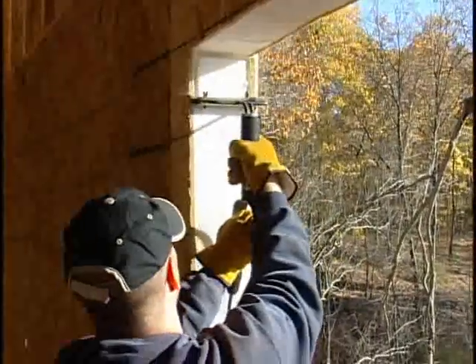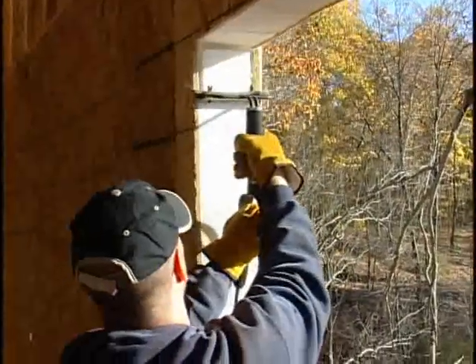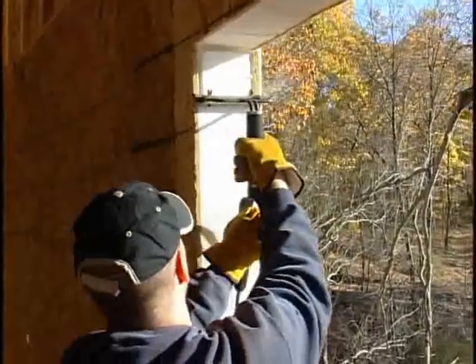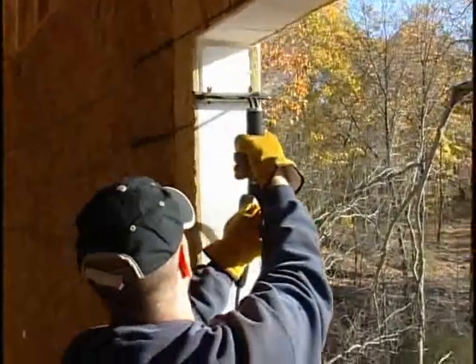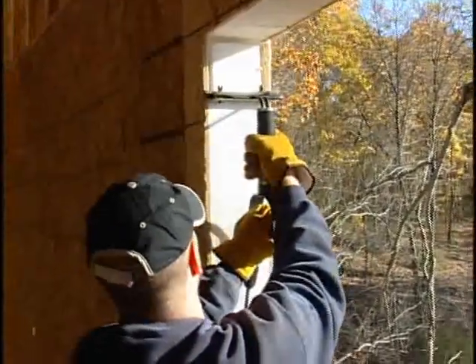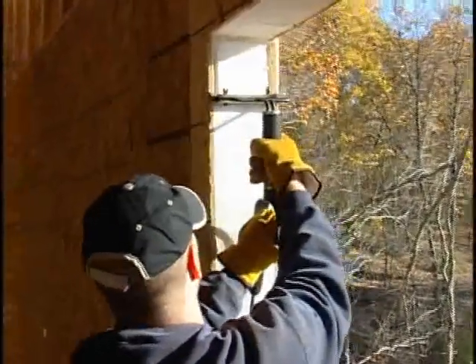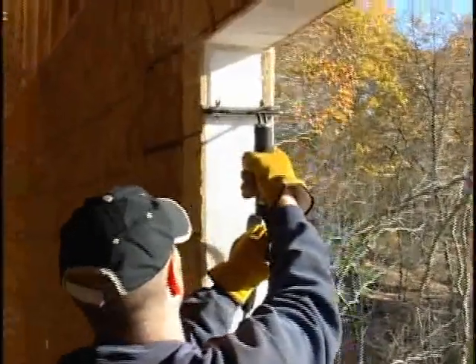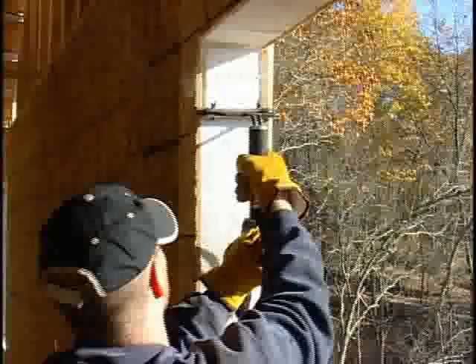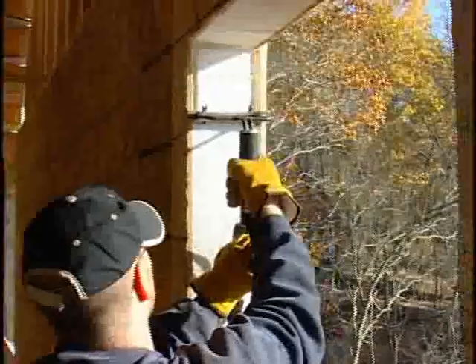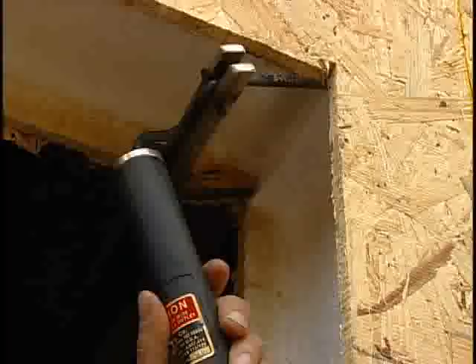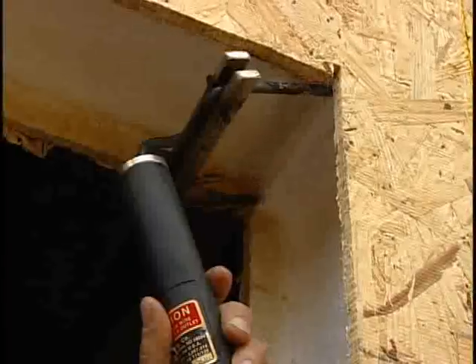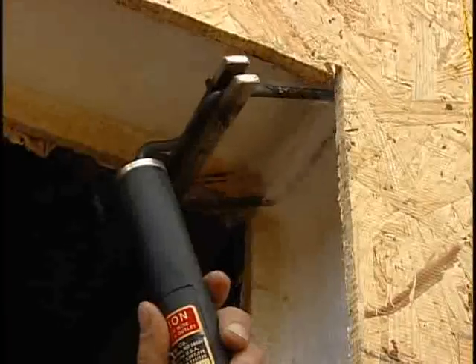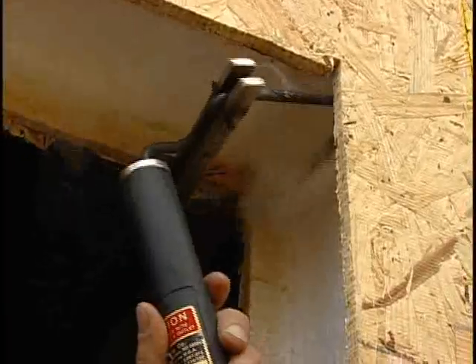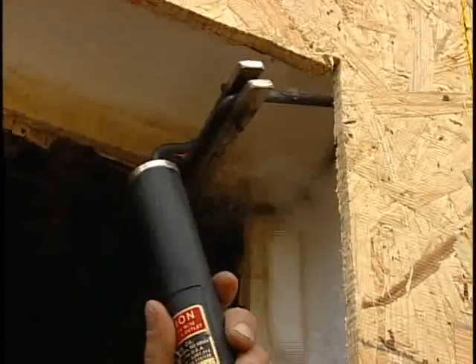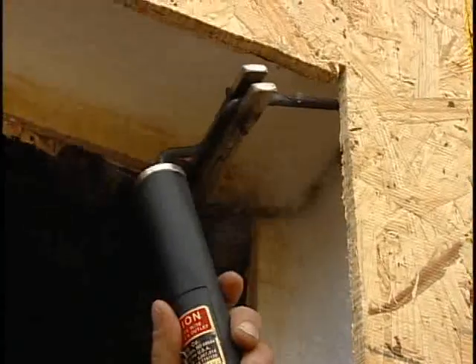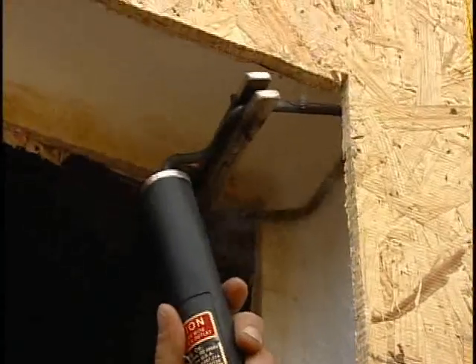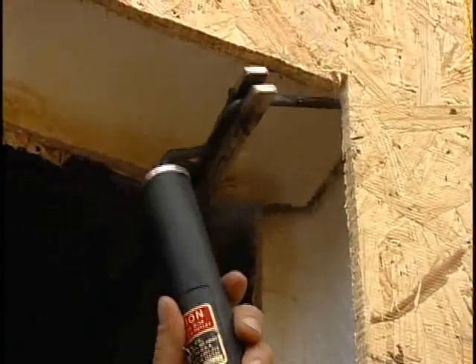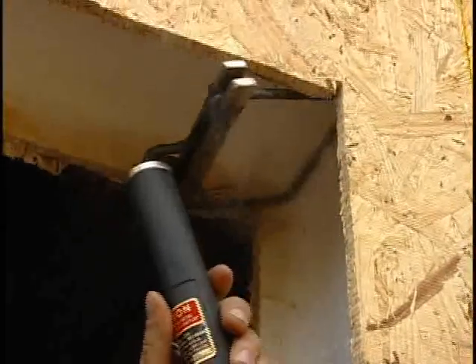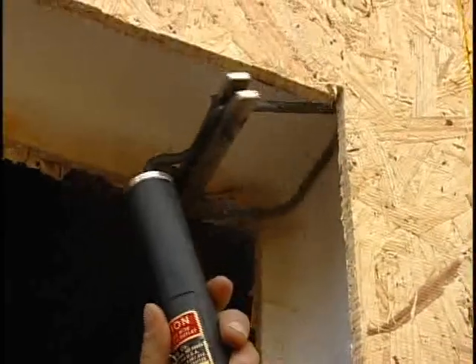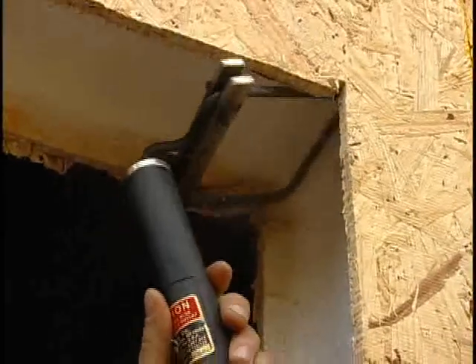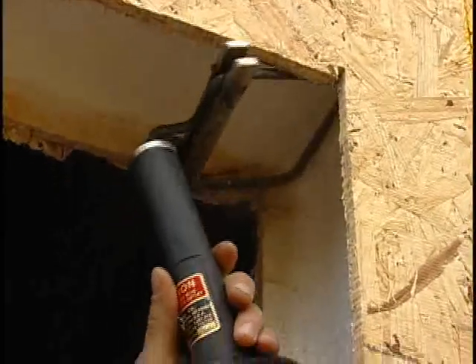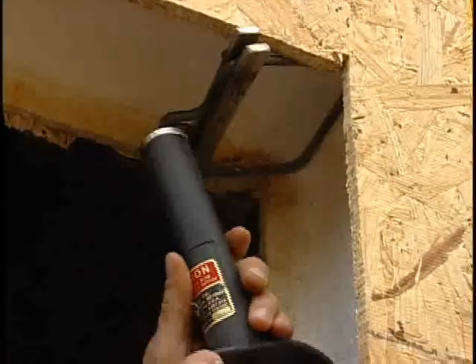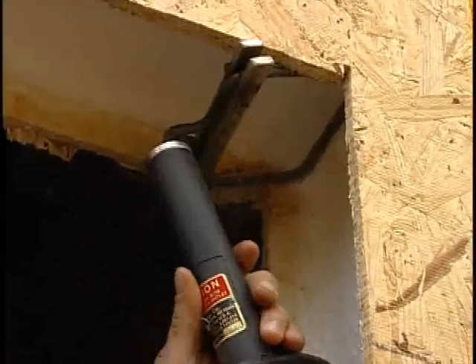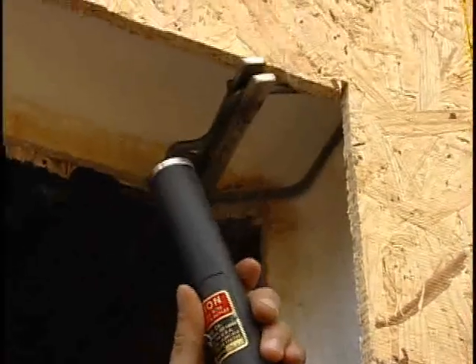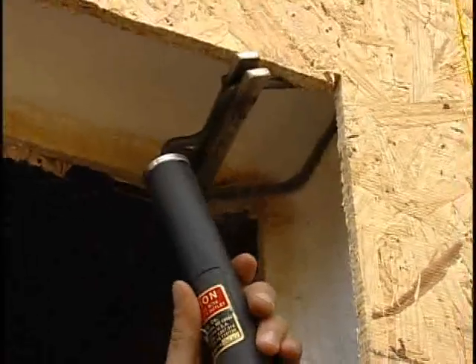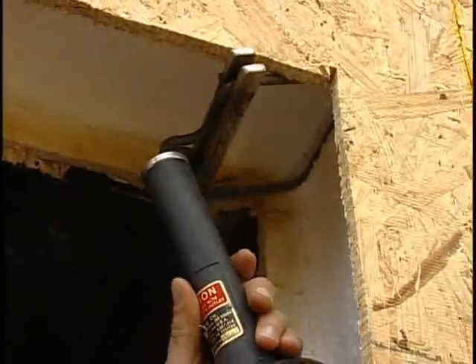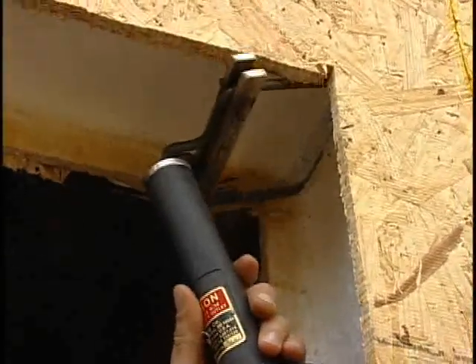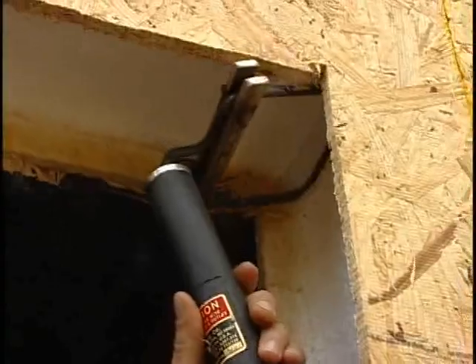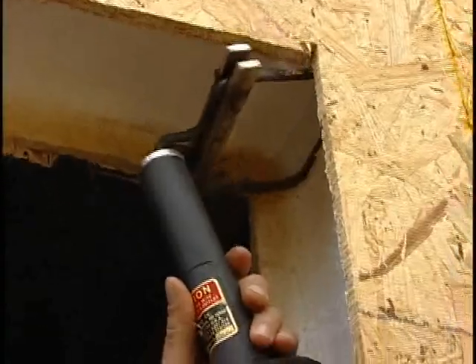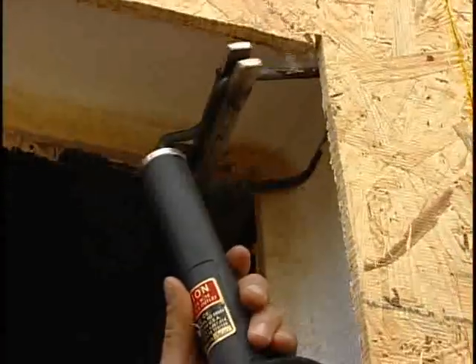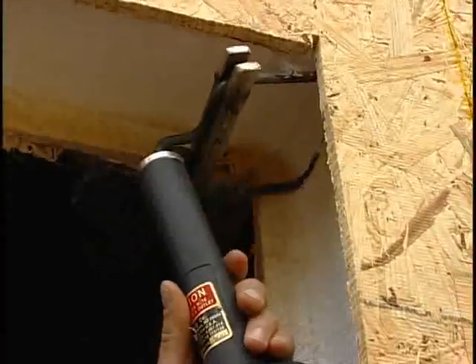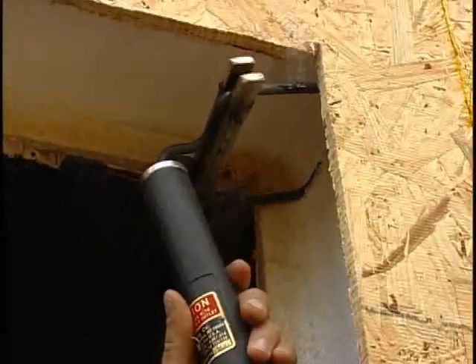Use the hot wire foam cutter, set the depth gauge to one and a half inches and plunge it into the panel to make the recess, allowing for the 2x6 to be inserted.